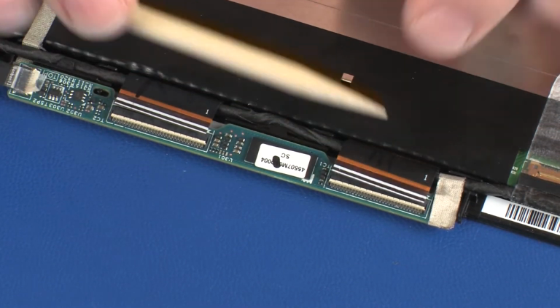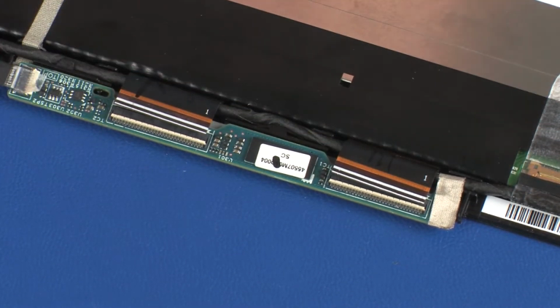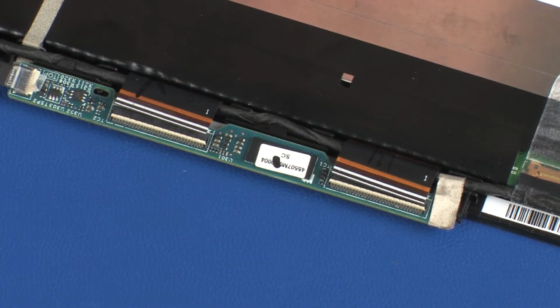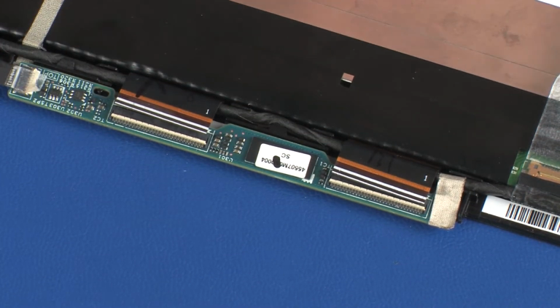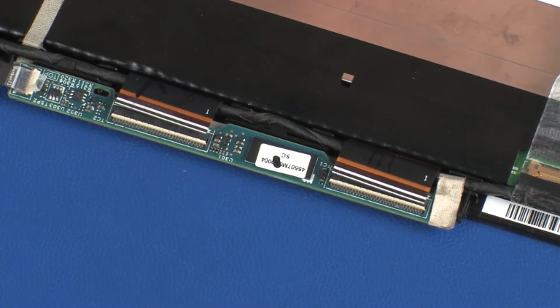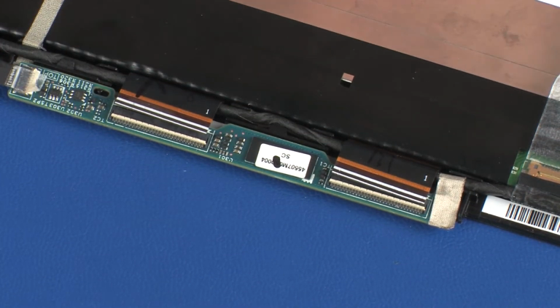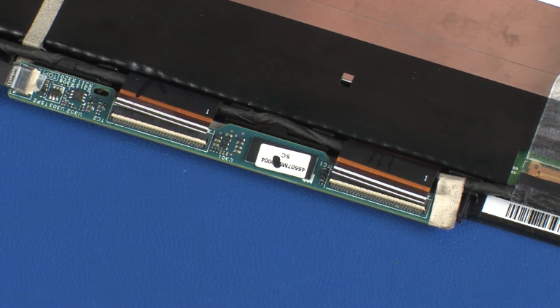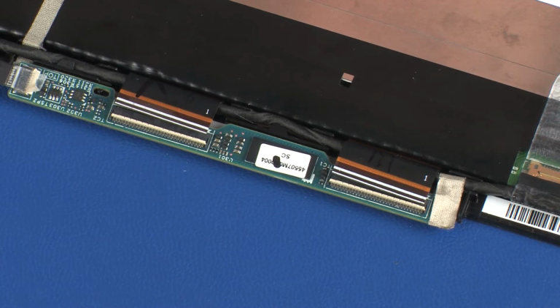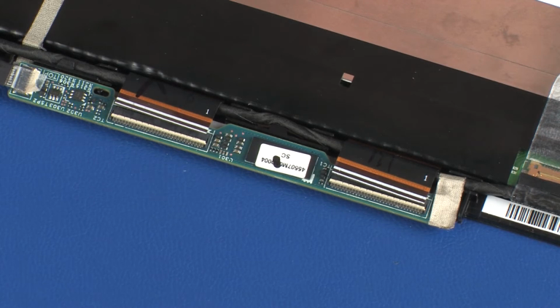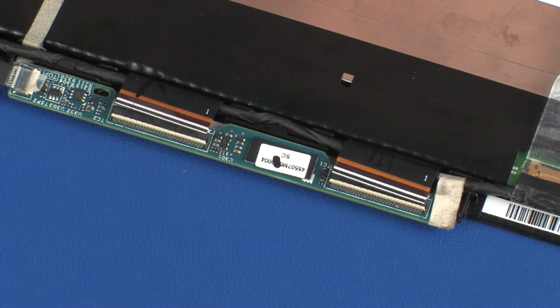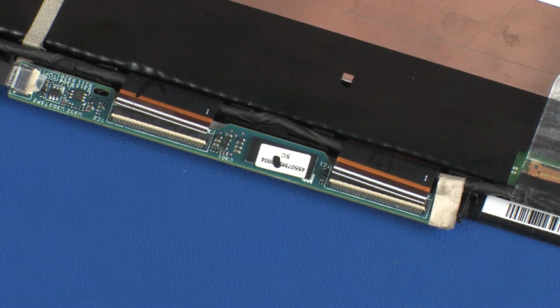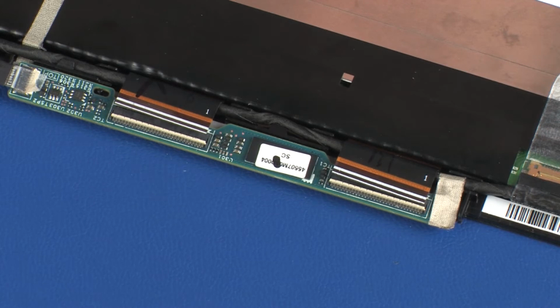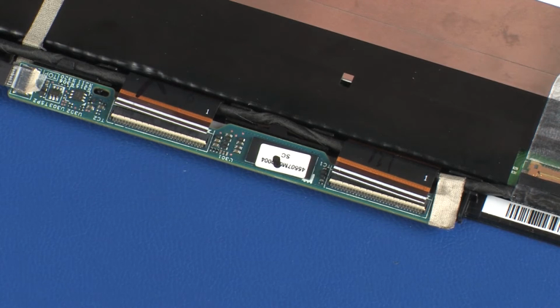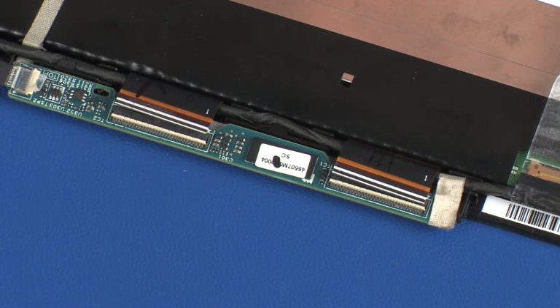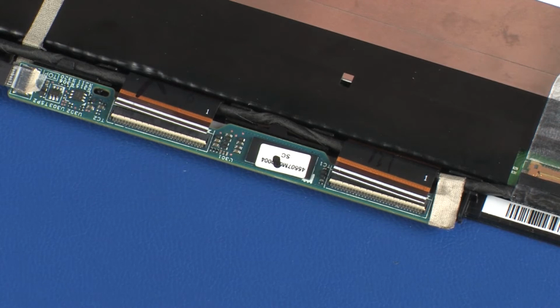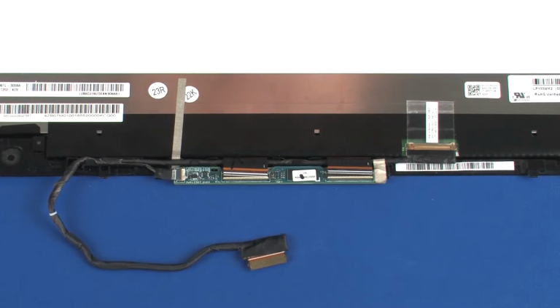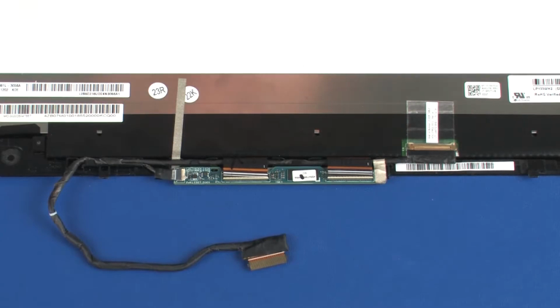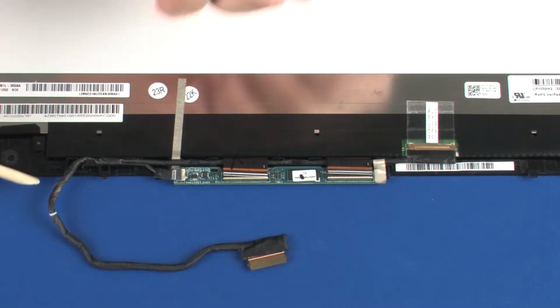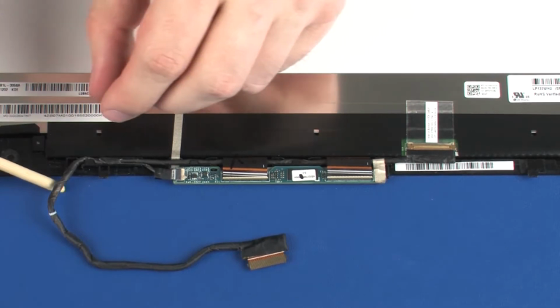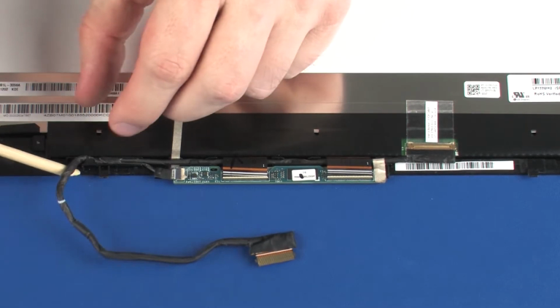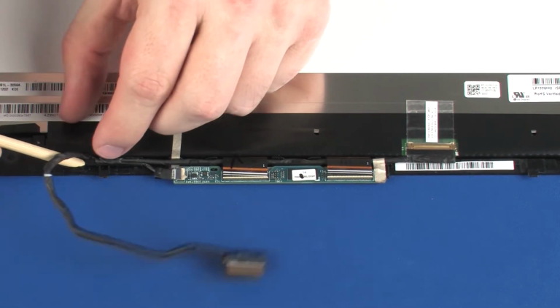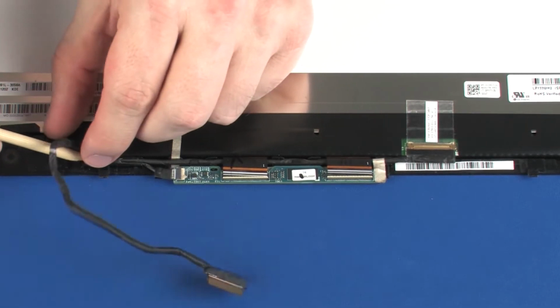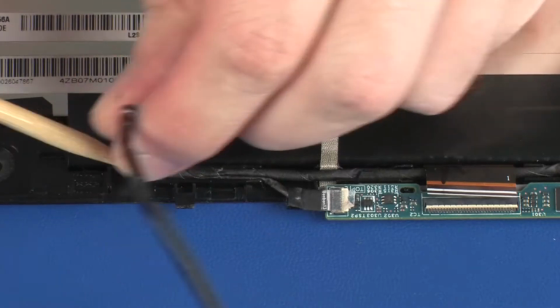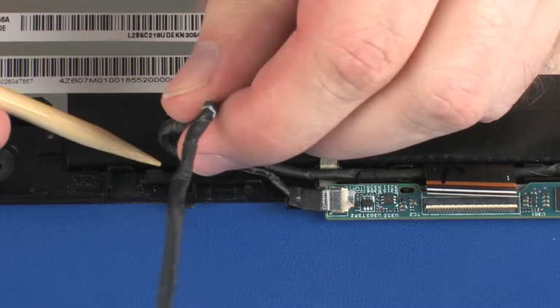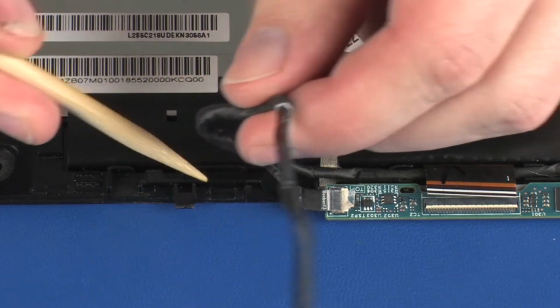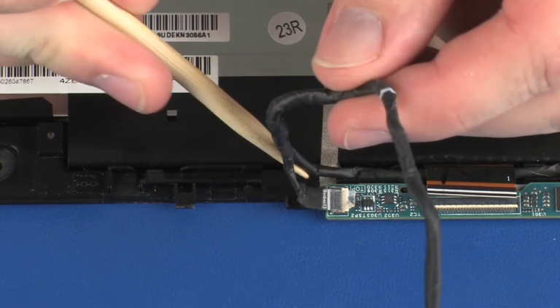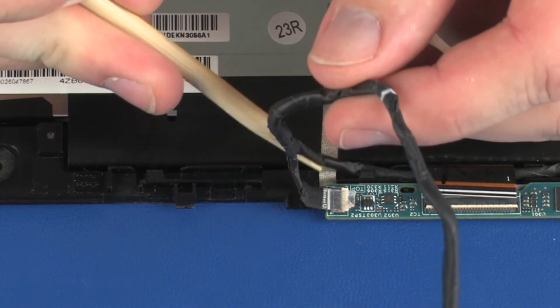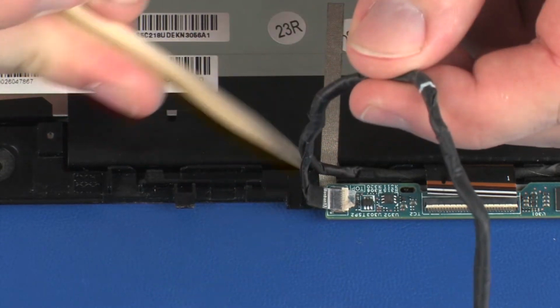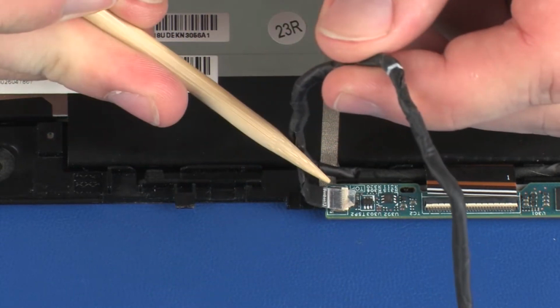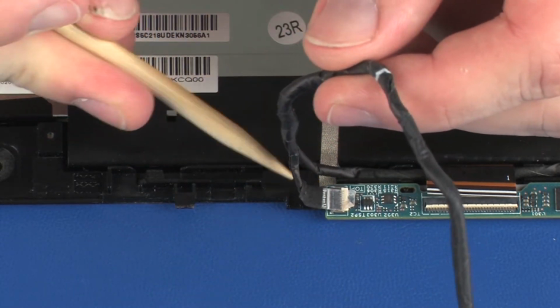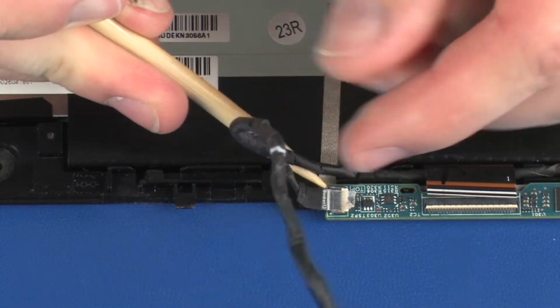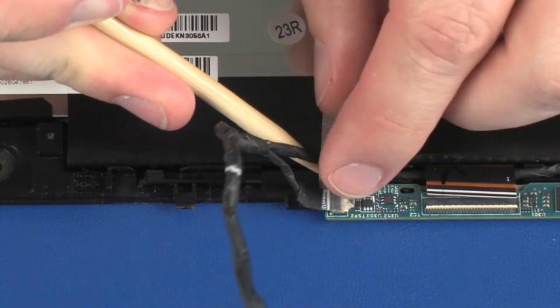Use care to prevent damaging the ZIF connectors and cables. Remove the display panel cable from the routing channel and tape on the display panel.